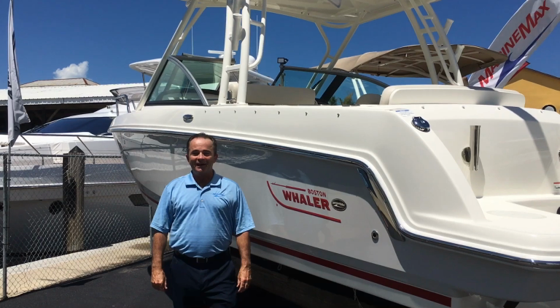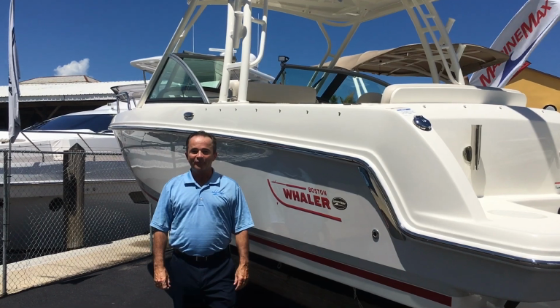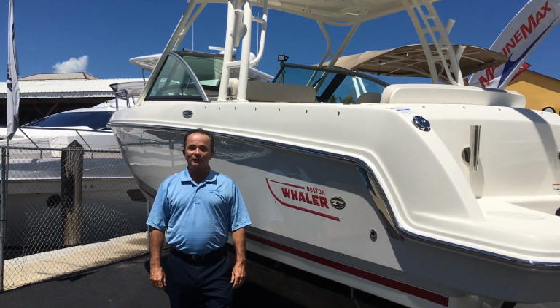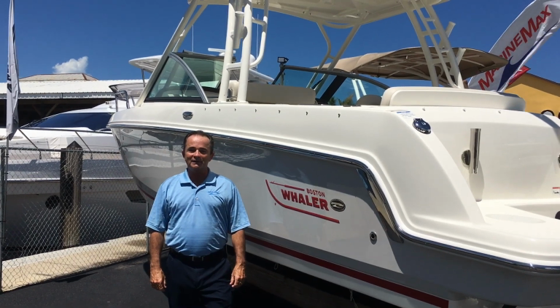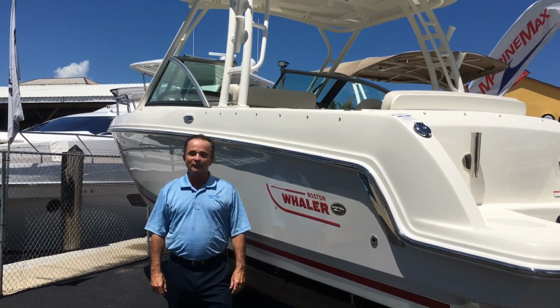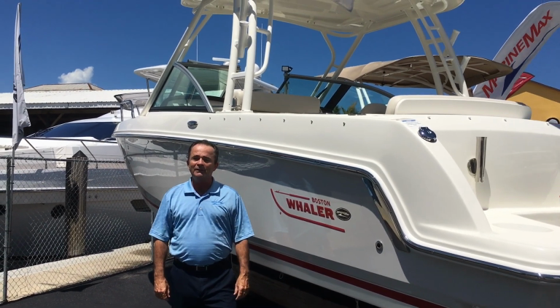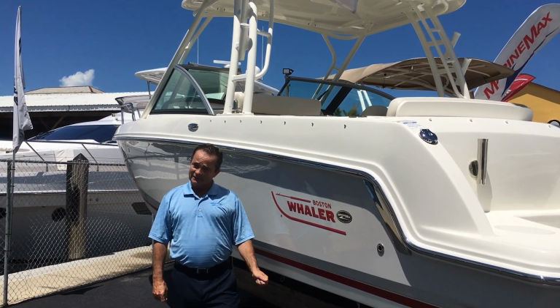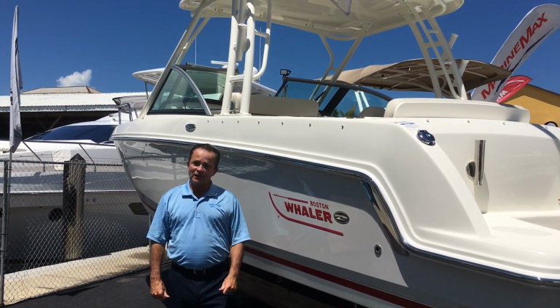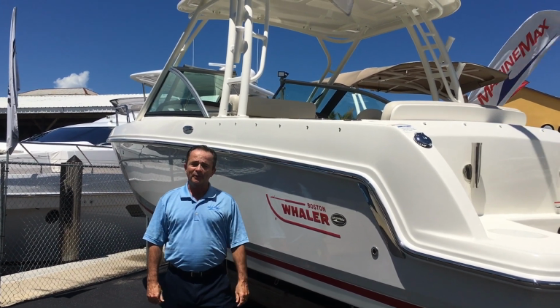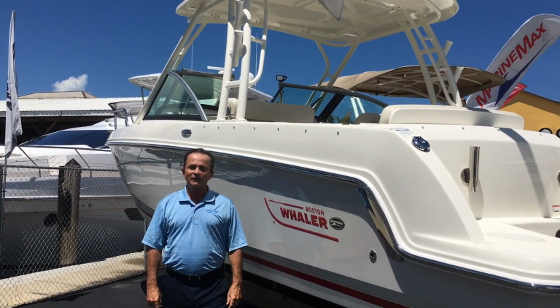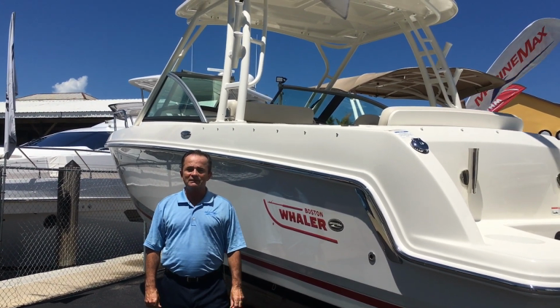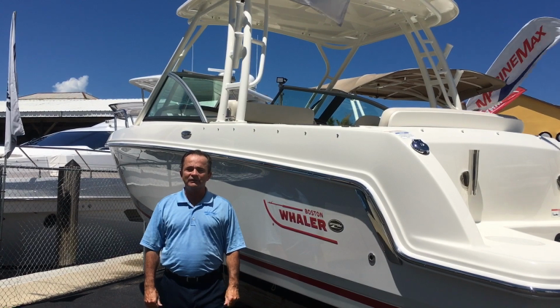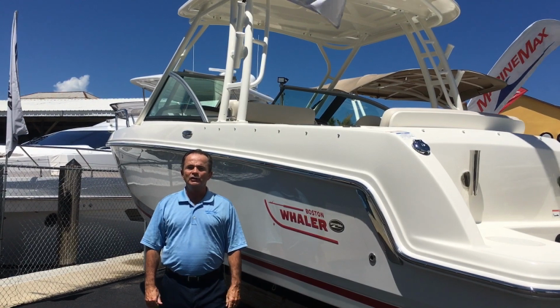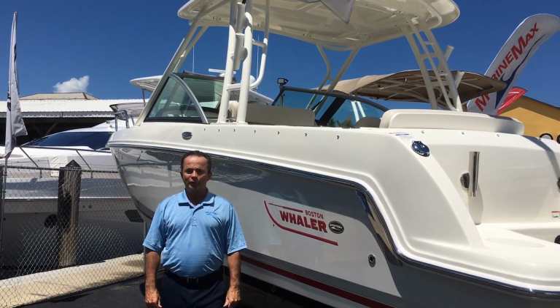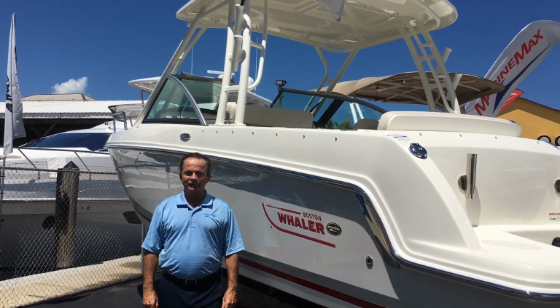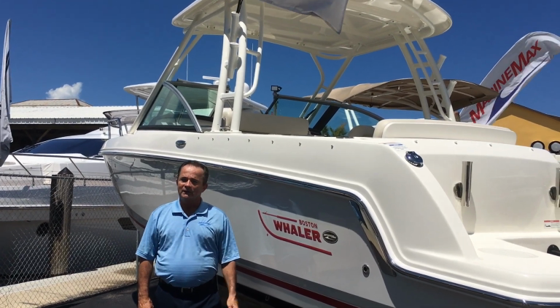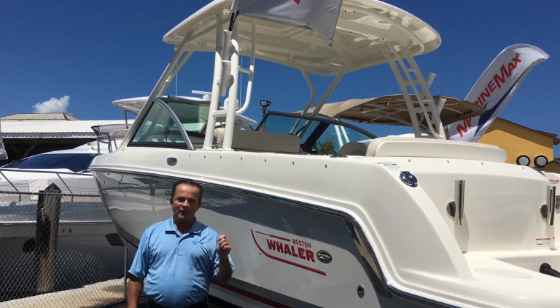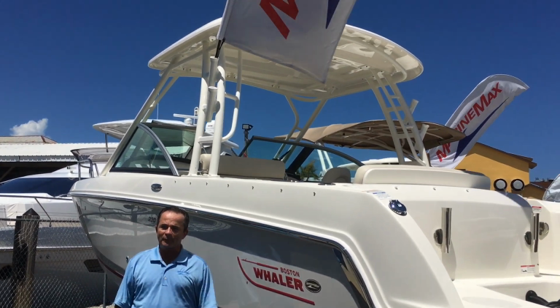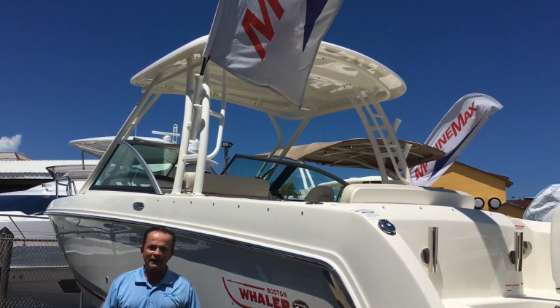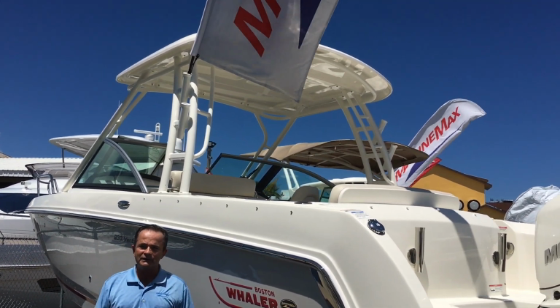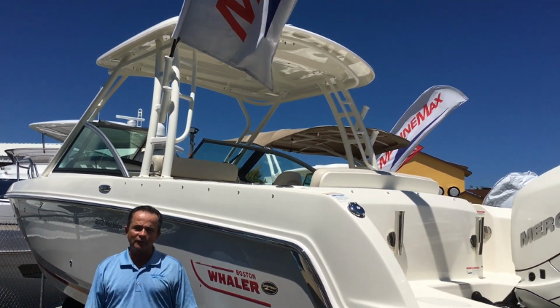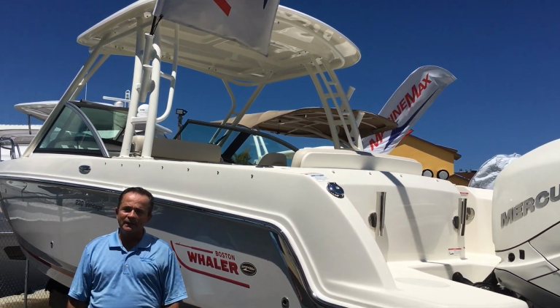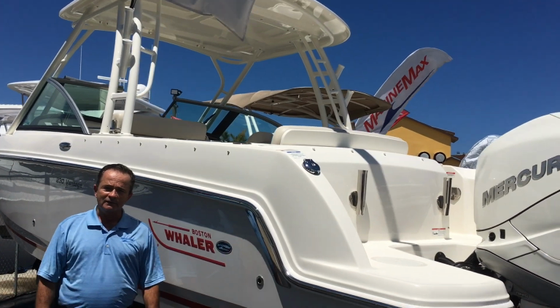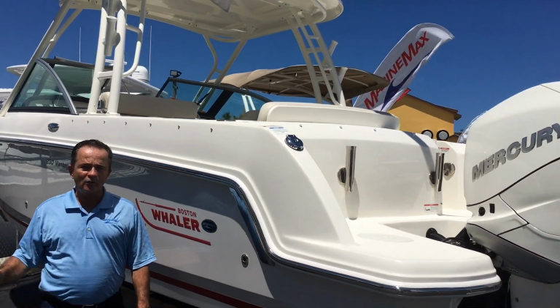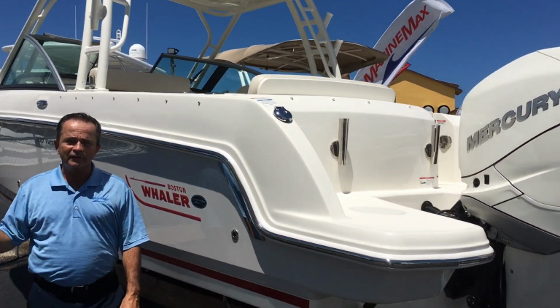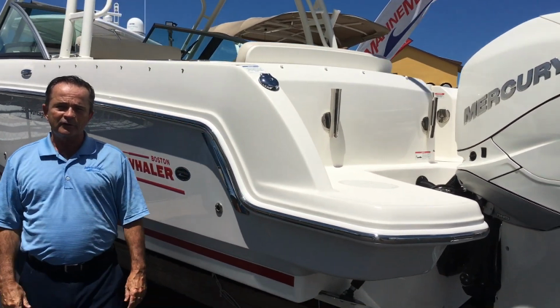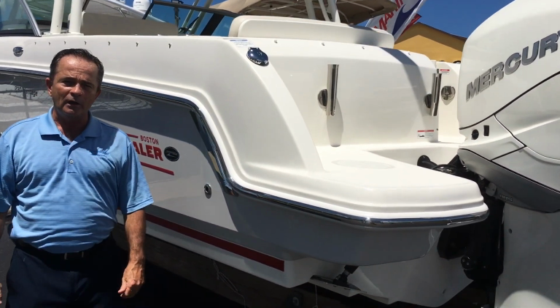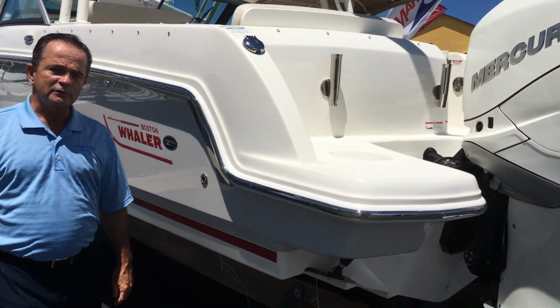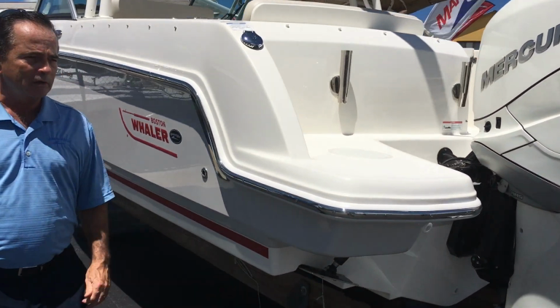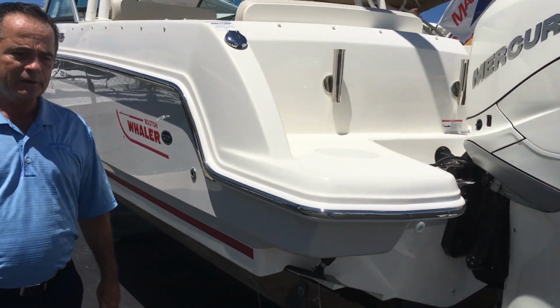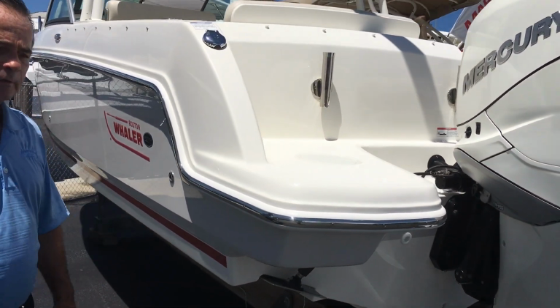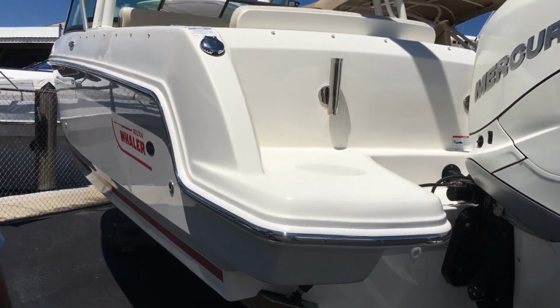Hi, Bob Freeman here with MarineMax in Naples, Florida. I'm here today to talk to you about the Boston Whaler 2017 230 Vantage. It's one of our more popular boats down here in southwest Florida. It handles going out into the Gulf very, very well, as well as going into the backwaters.